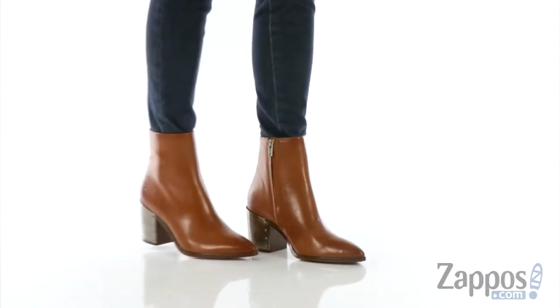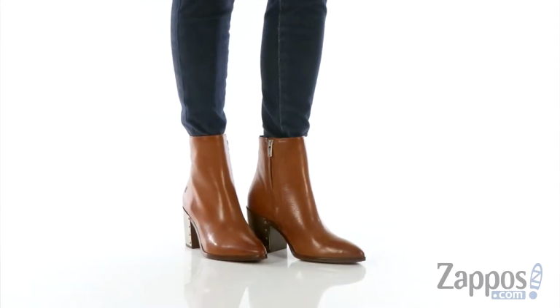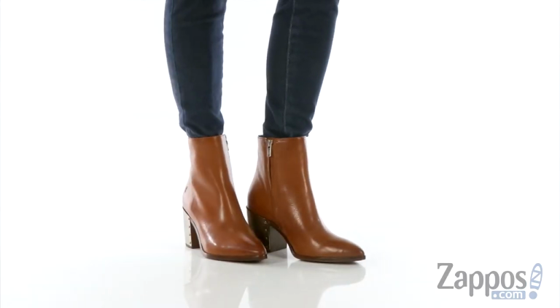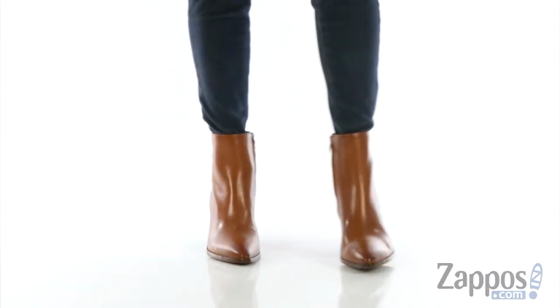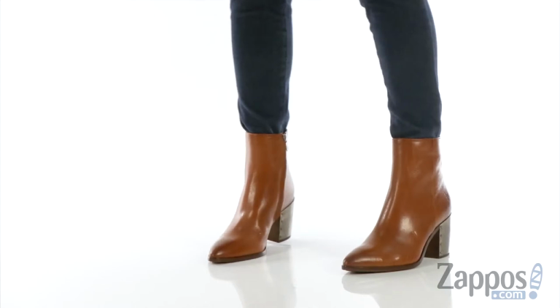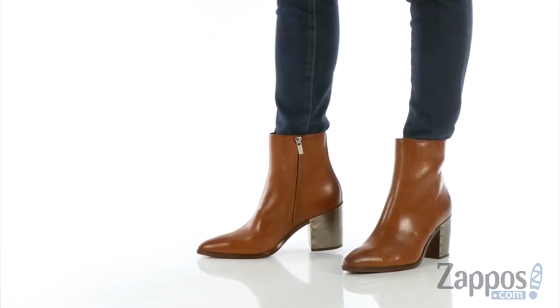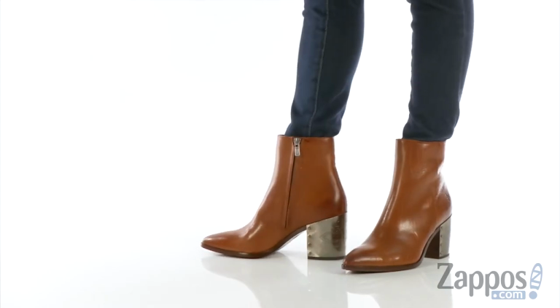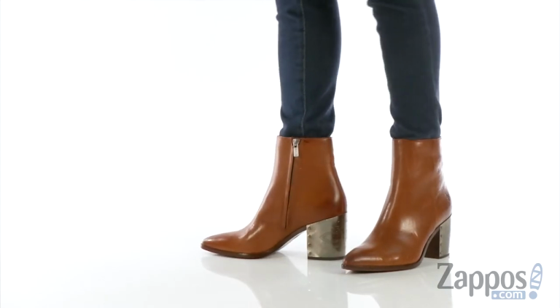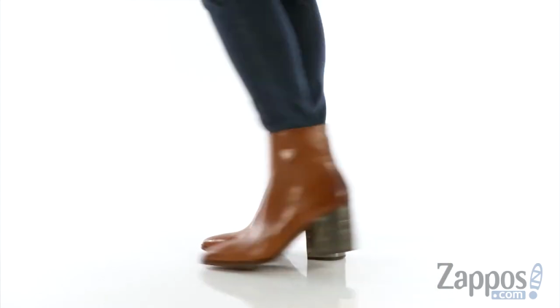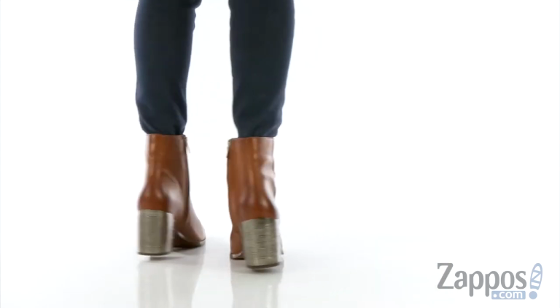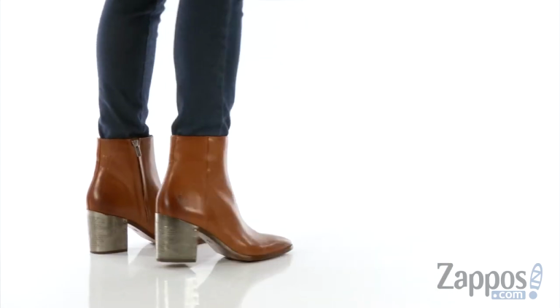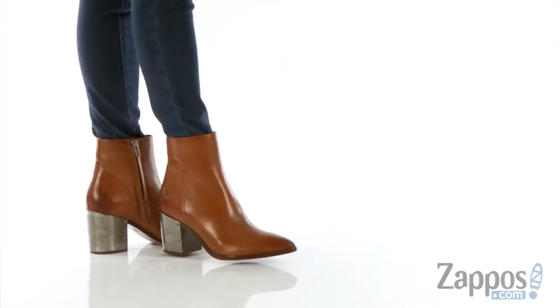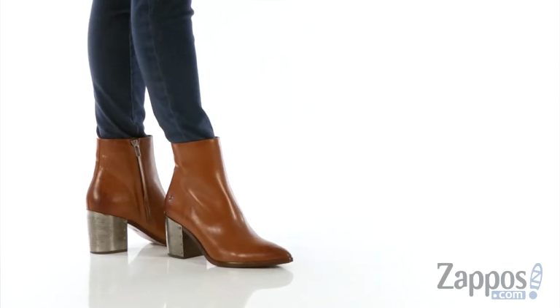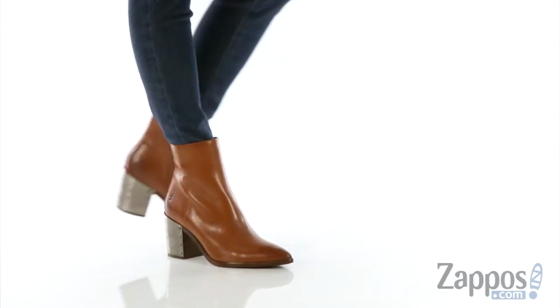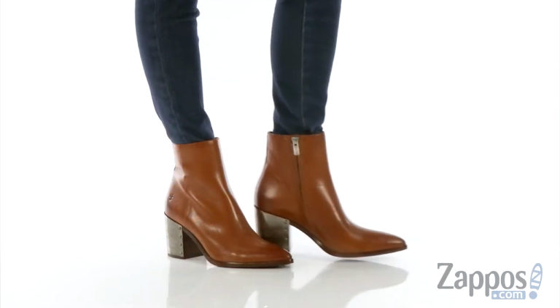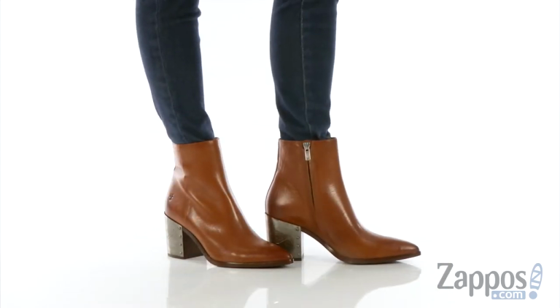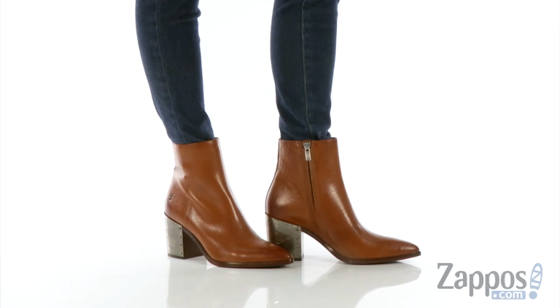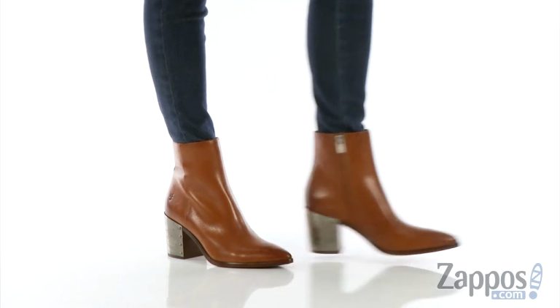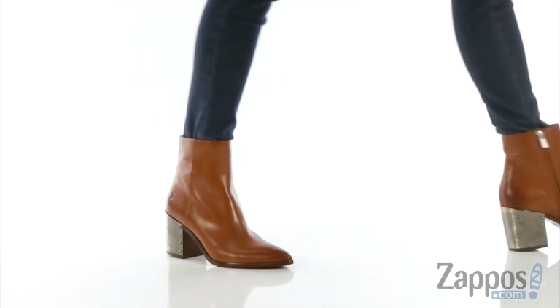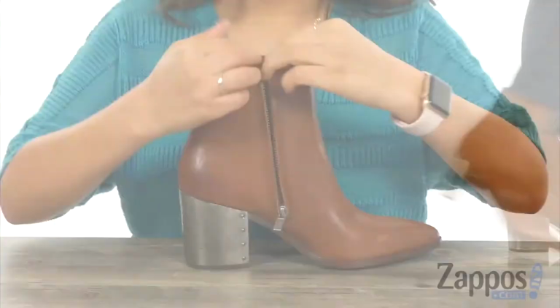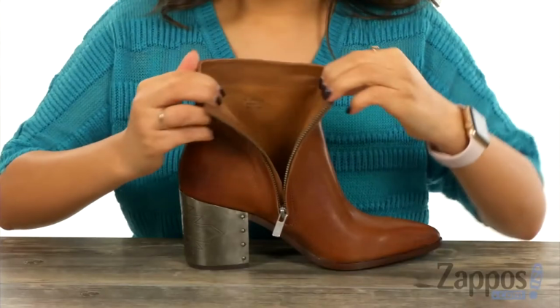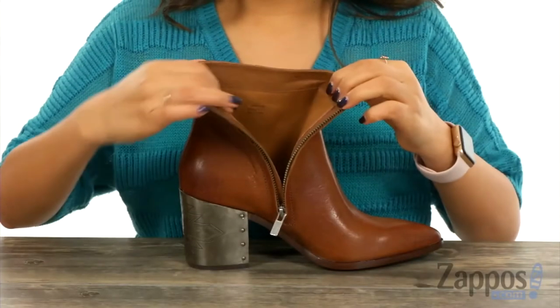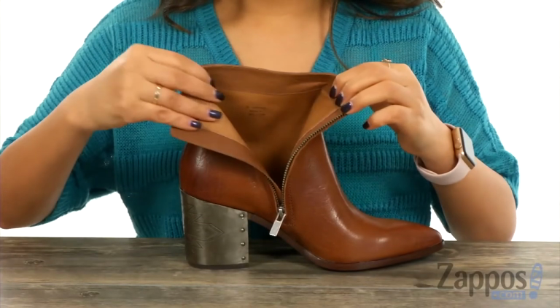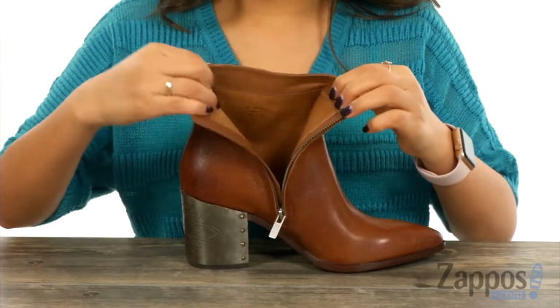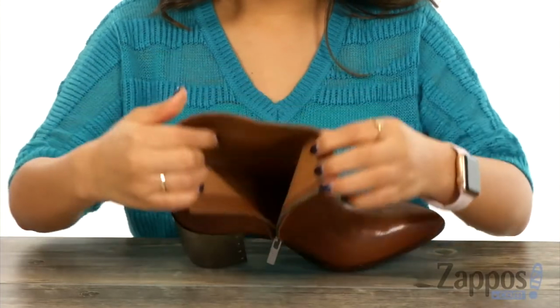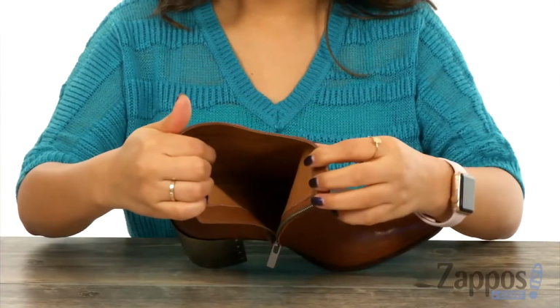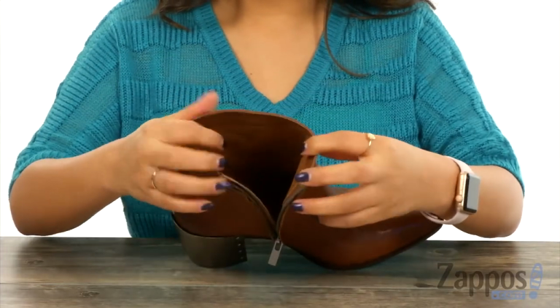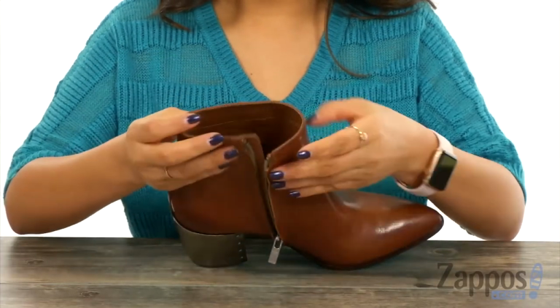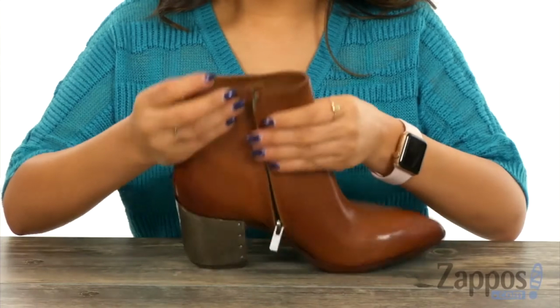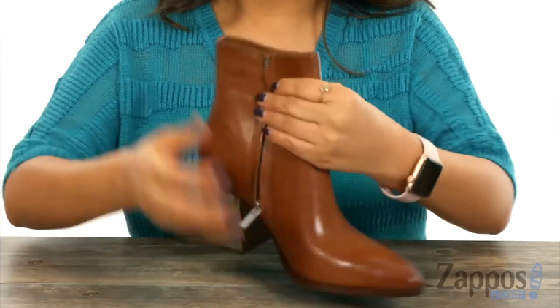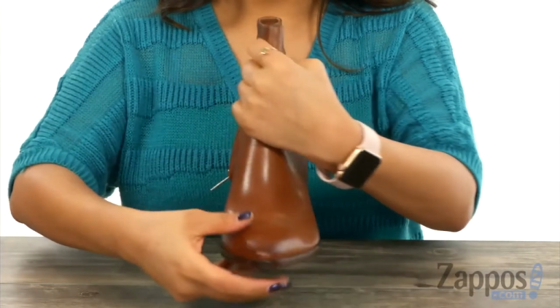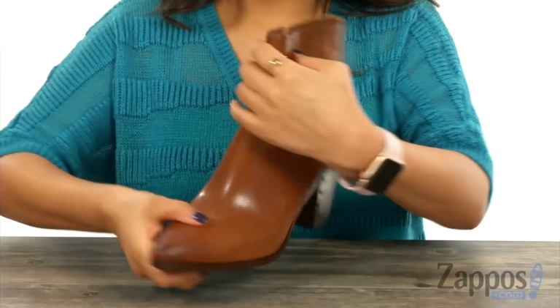These beautiful boots have a tumbled buffalo leather upper that features a sophisticated look. There is a side zip closure for an easy entry. Inside there's soft leather lining with a lightly padded footbed for all day comfort and support.